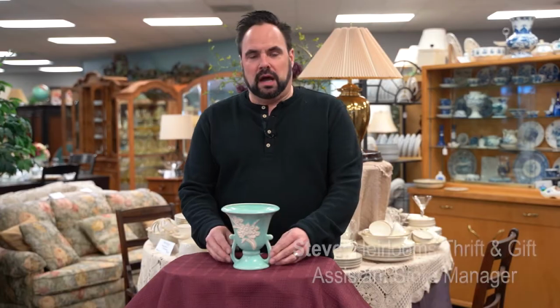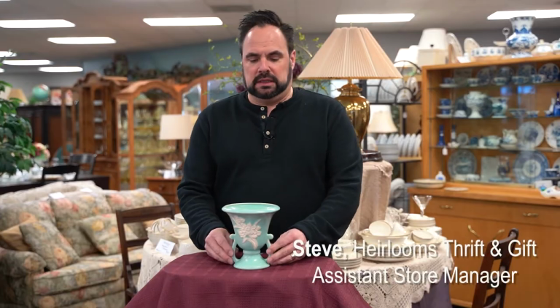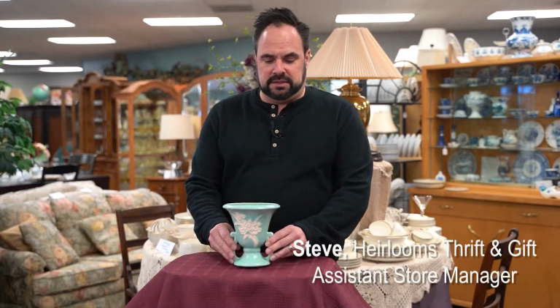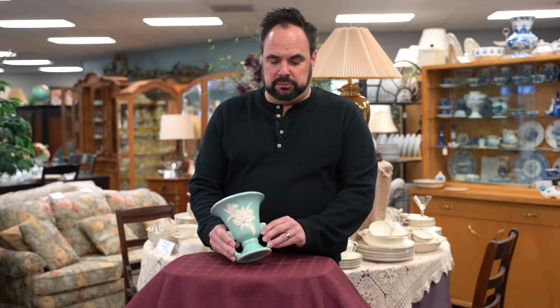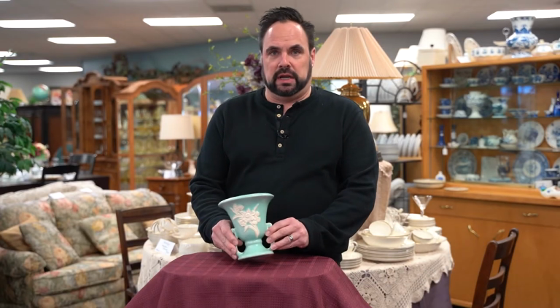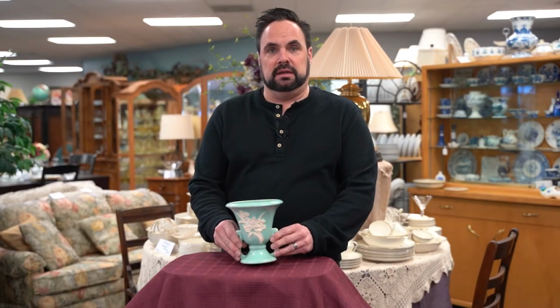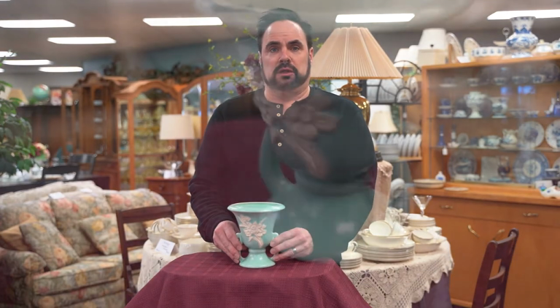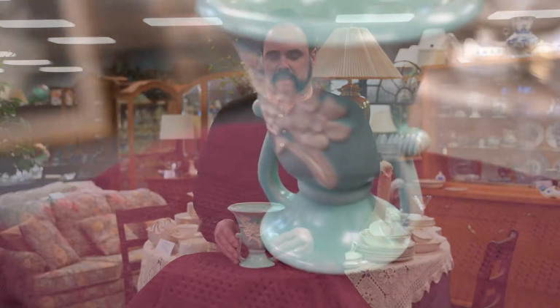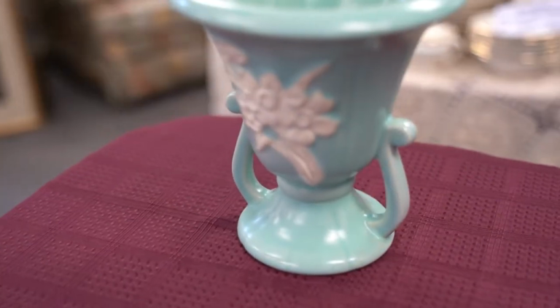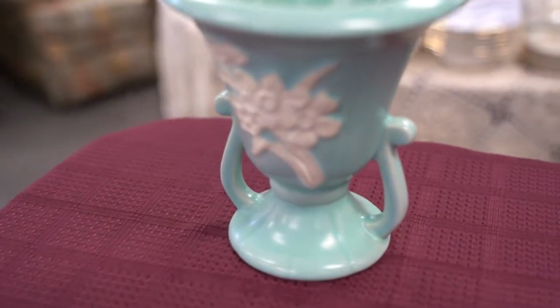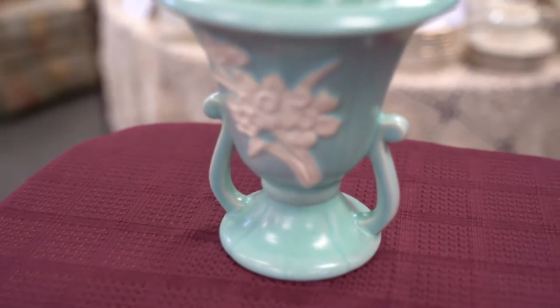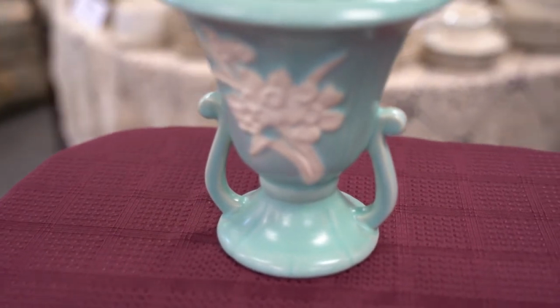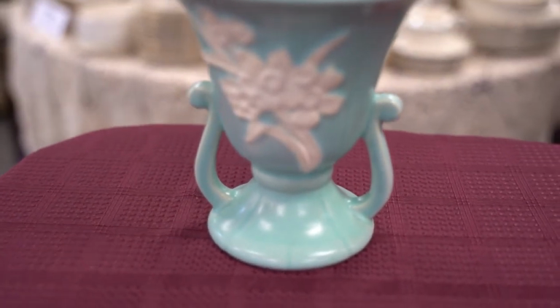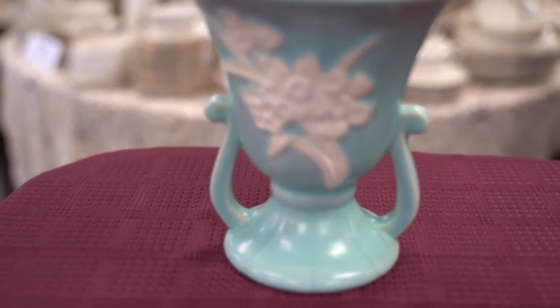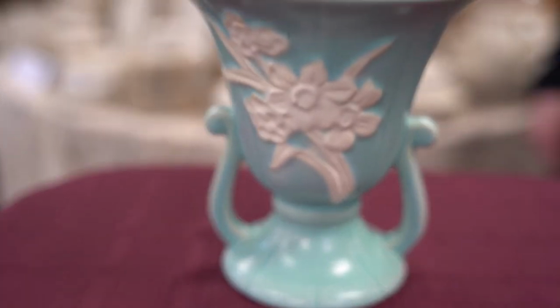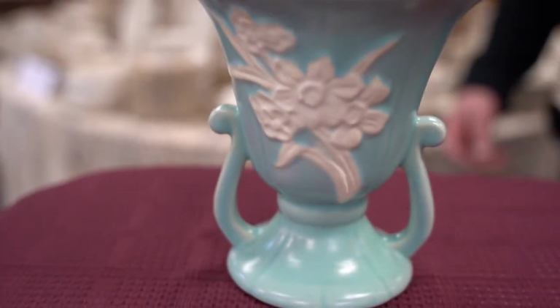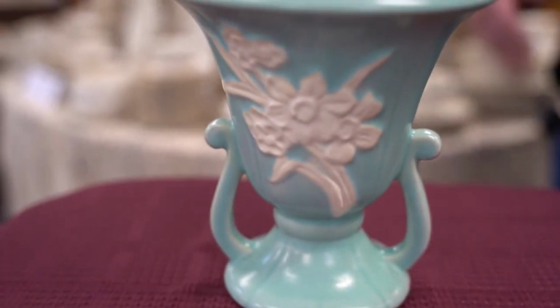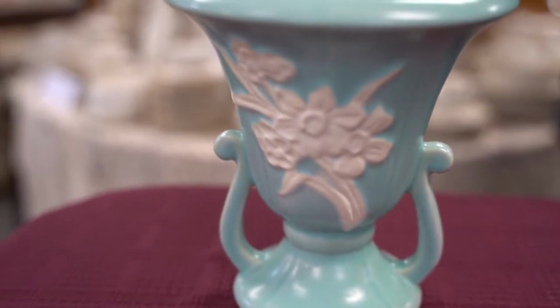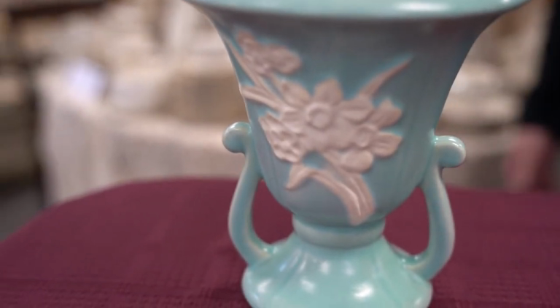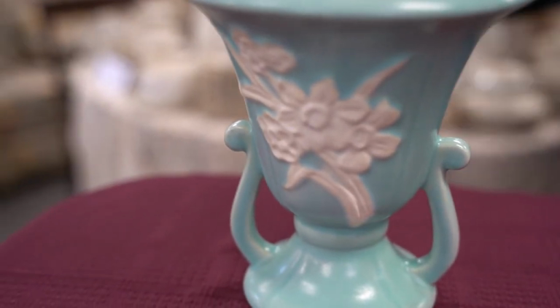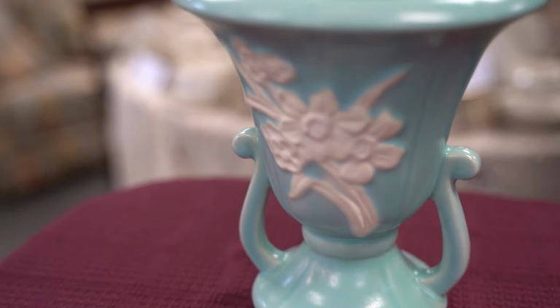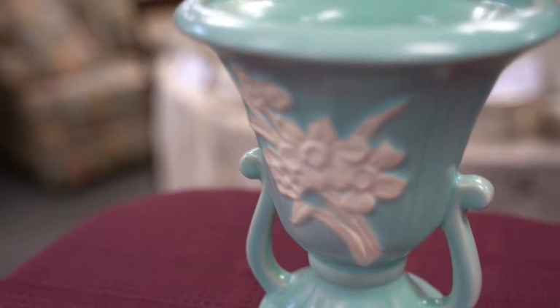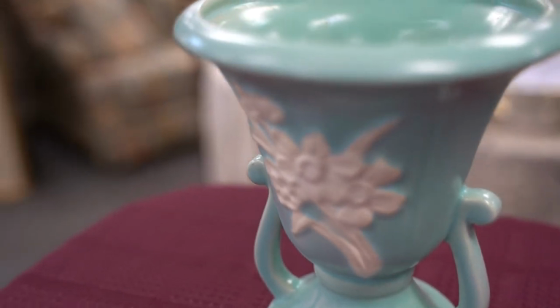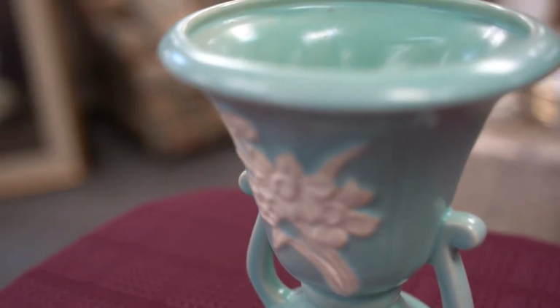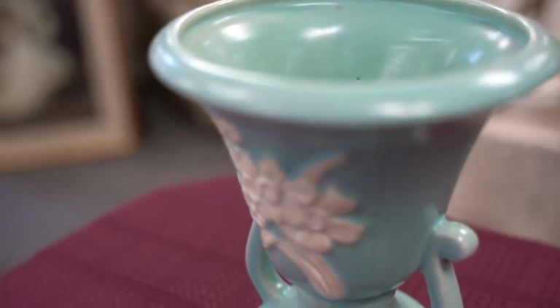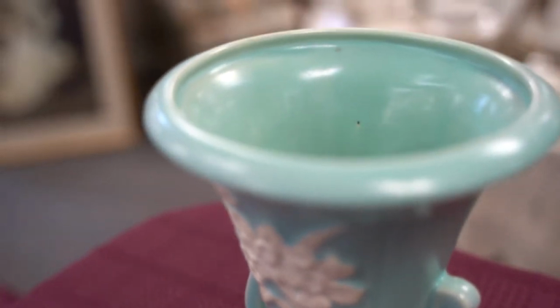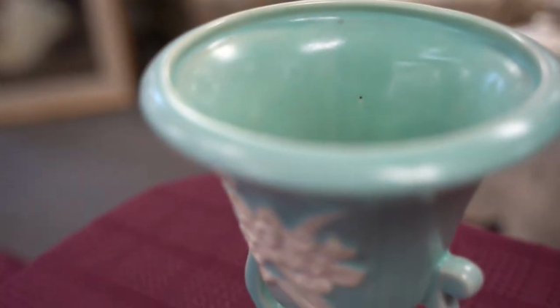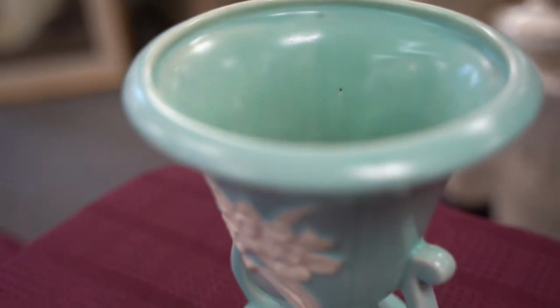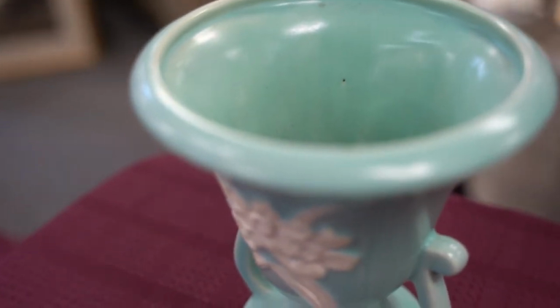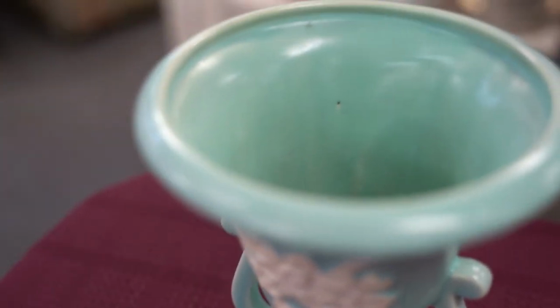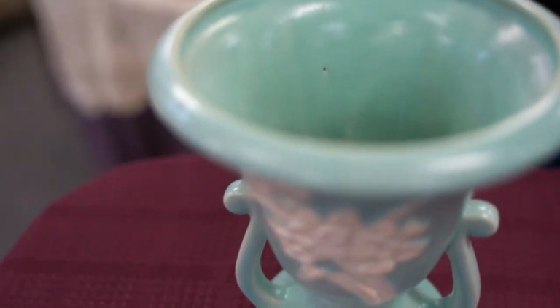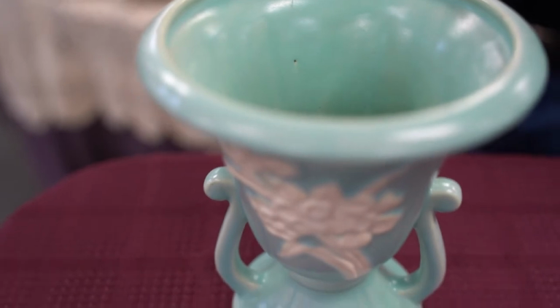This little pot is a really beautiful item. It is a Weller pot. This Weller piece we can tell is probably from about 1935 to 1945 because it is a pressed piece, meaning the clay was put into a mold to create this pattern on the front.